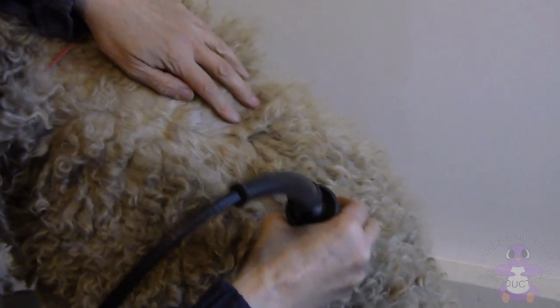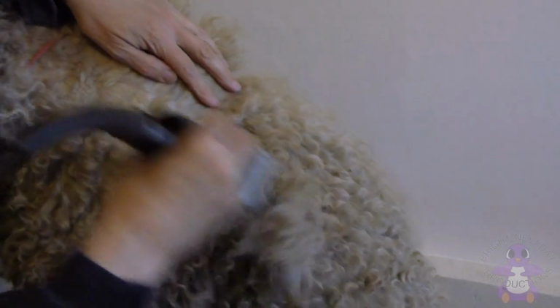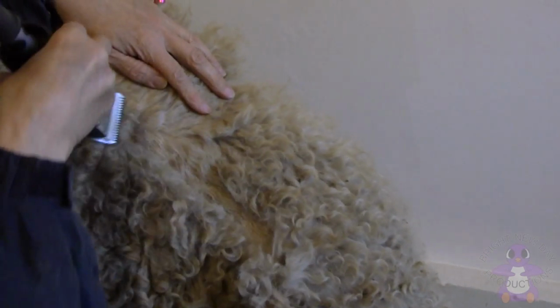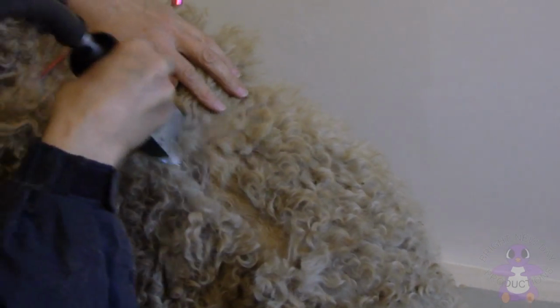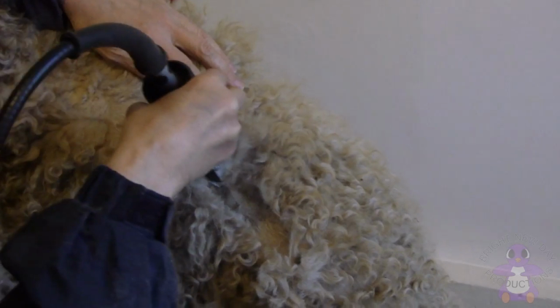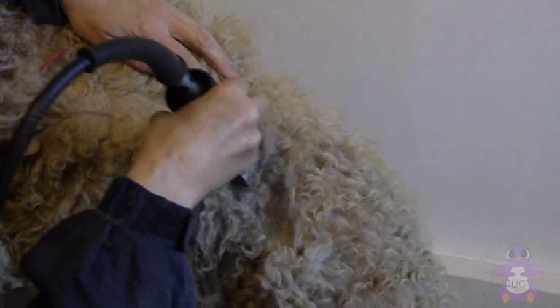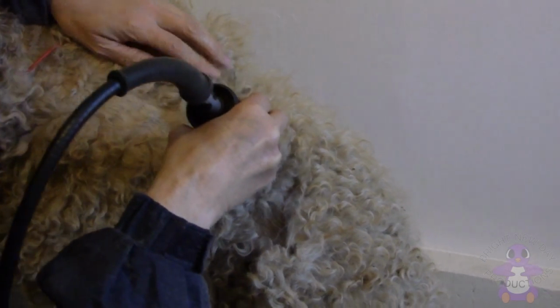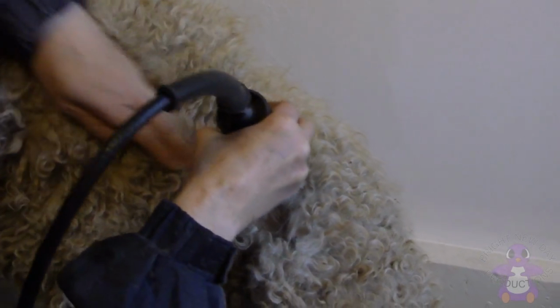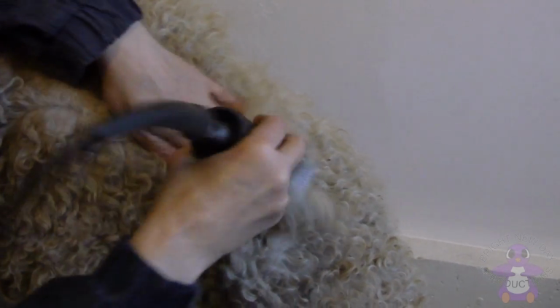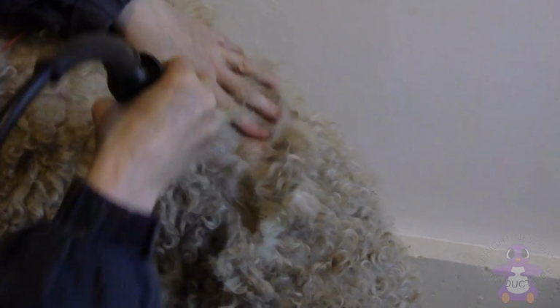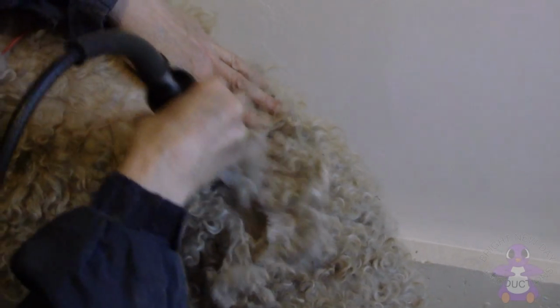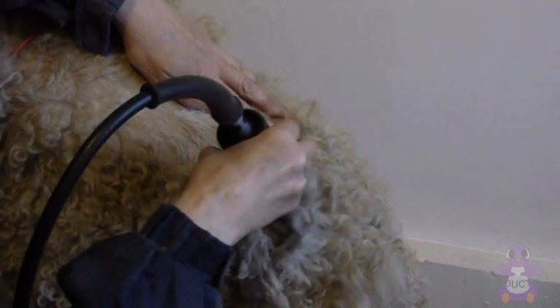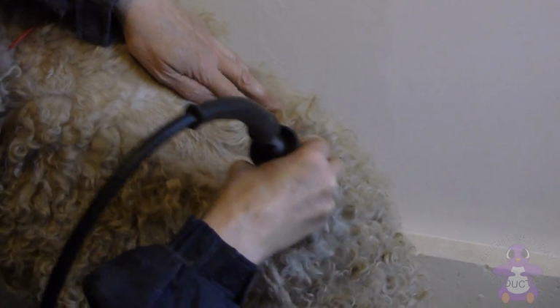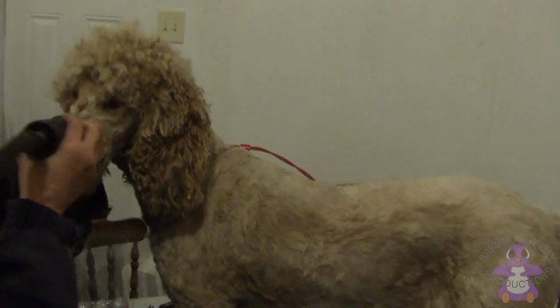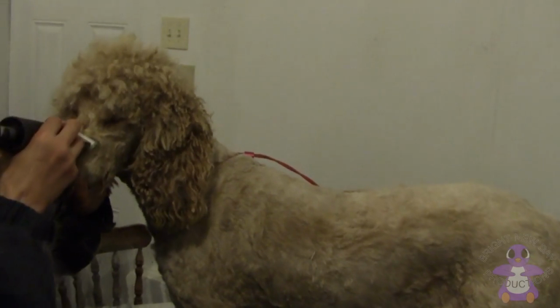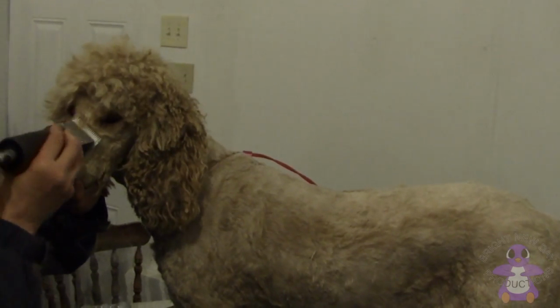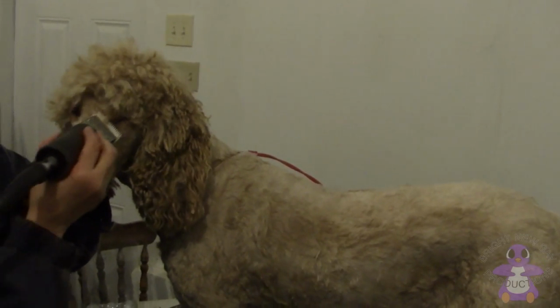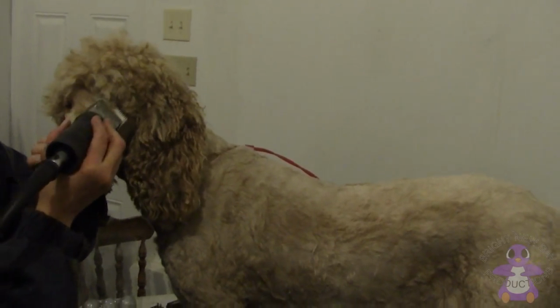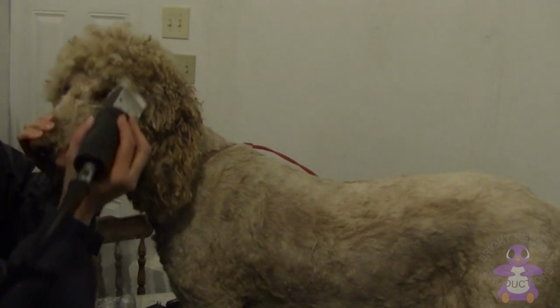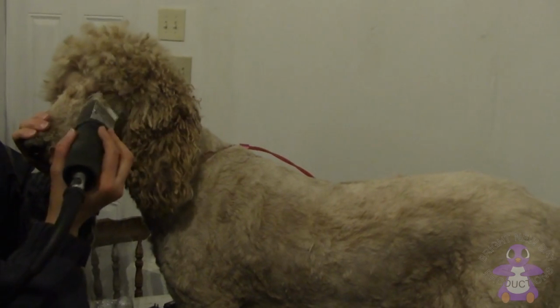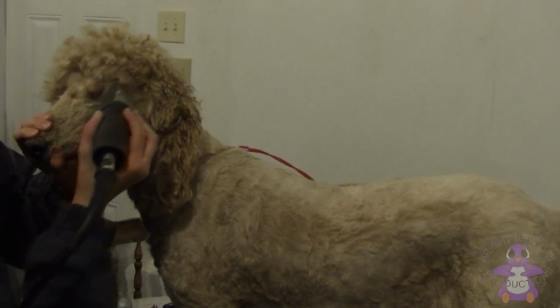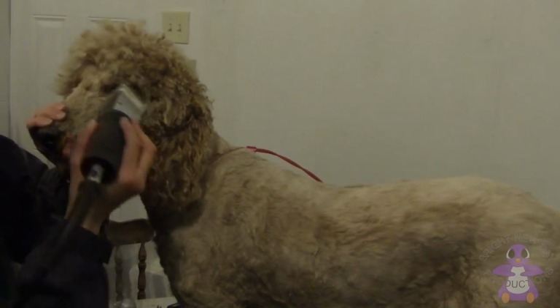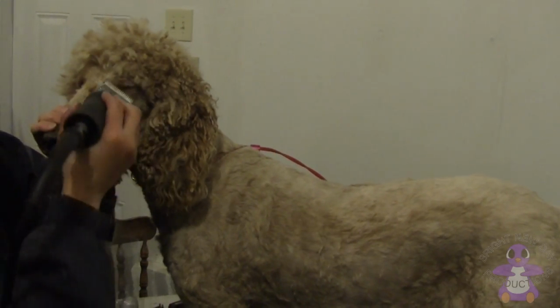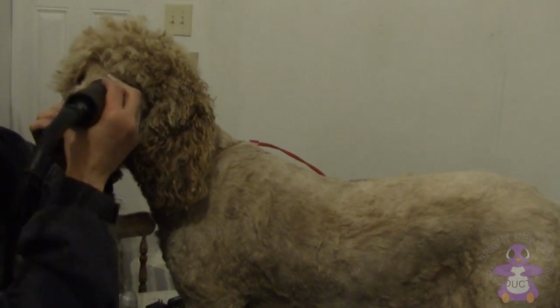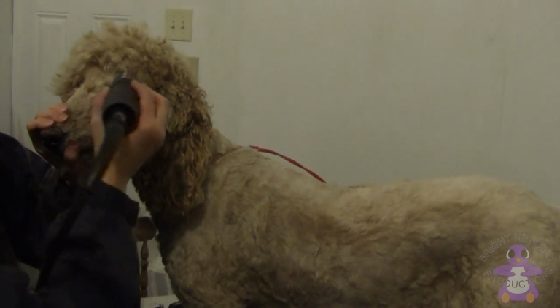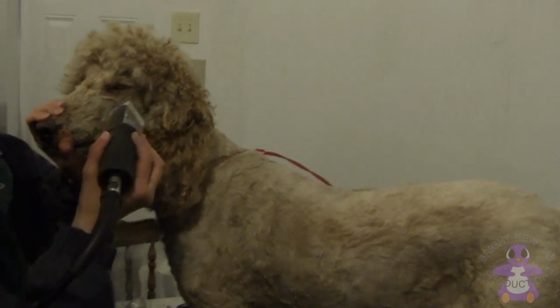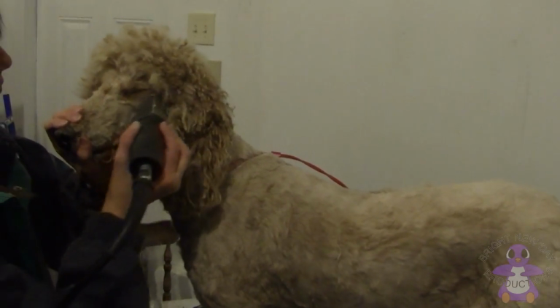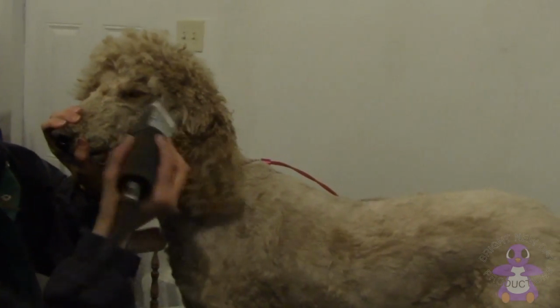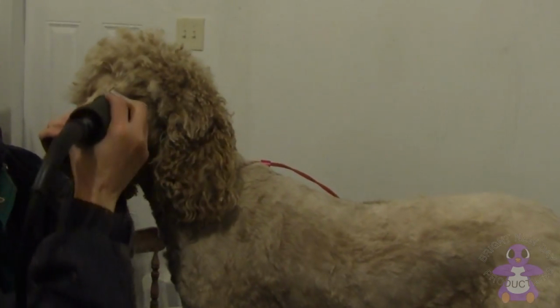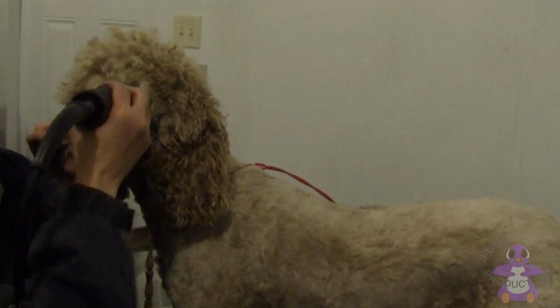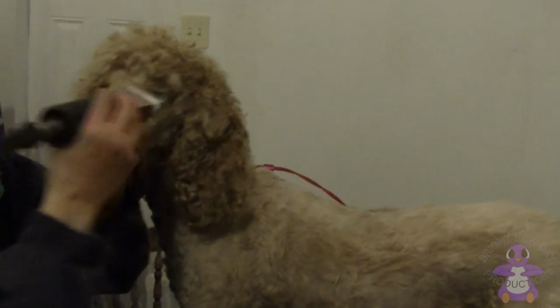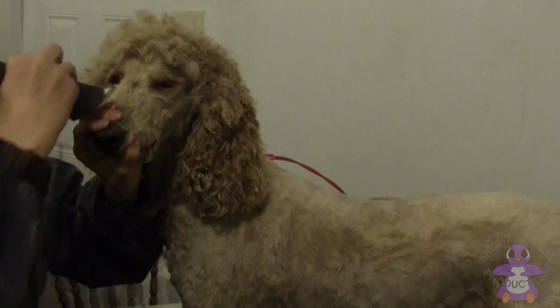Part of the haircut the dogs kind of like, mostly their backs. Other parts of the haircut, like ears, faces, and paws, they don't like as well. But it all has to be done.